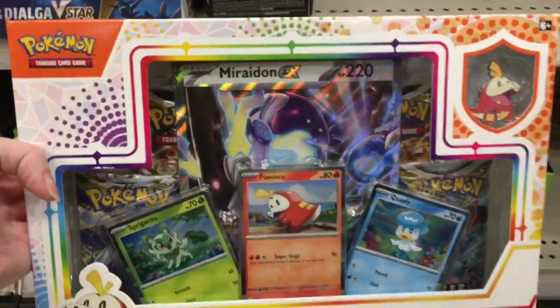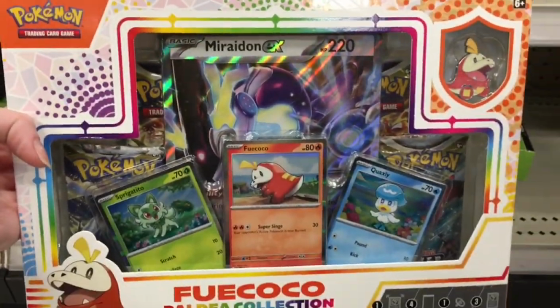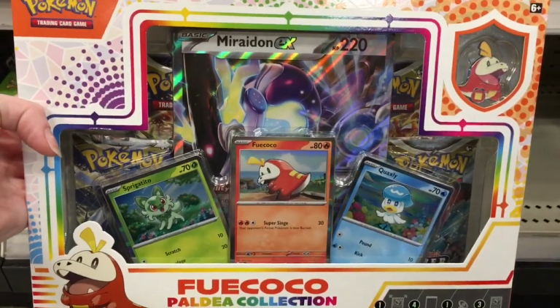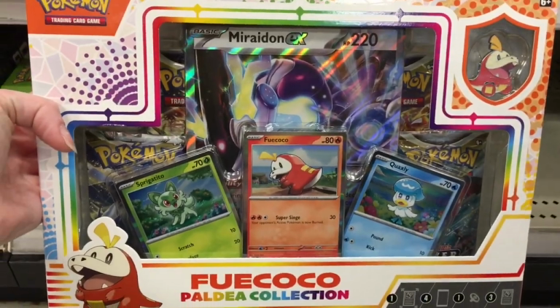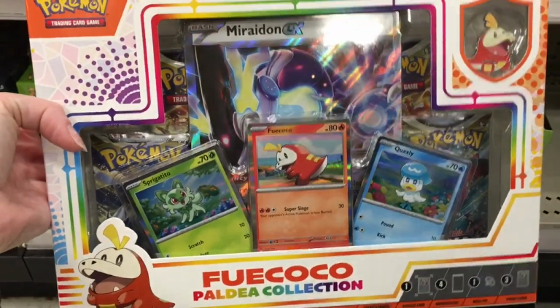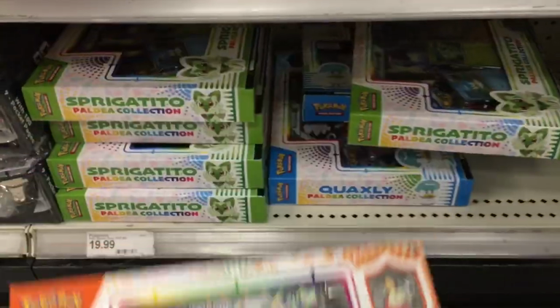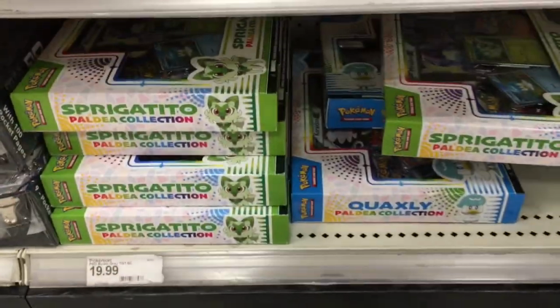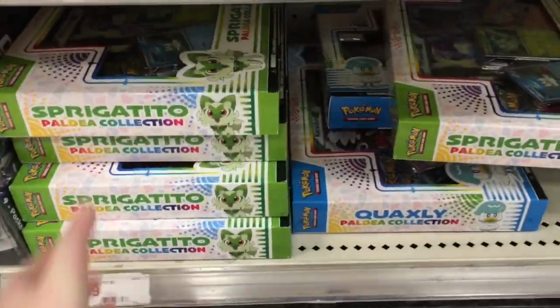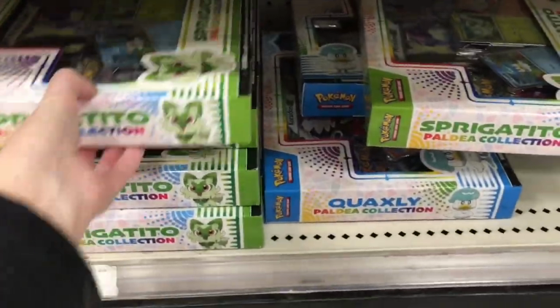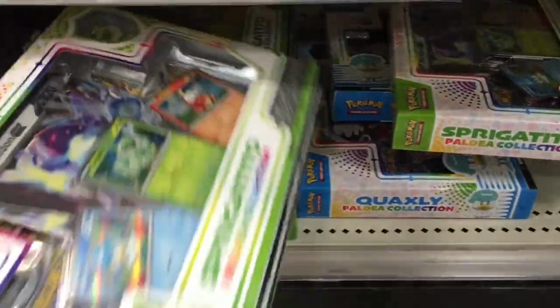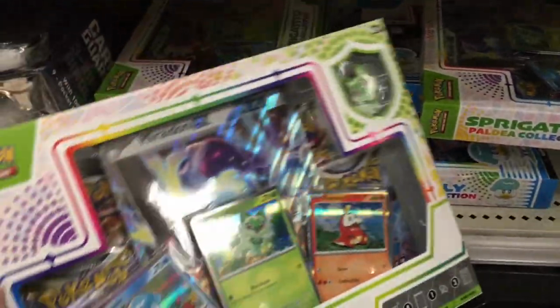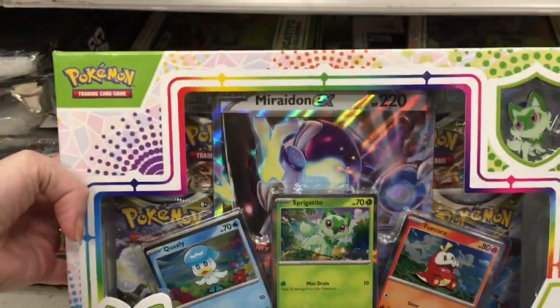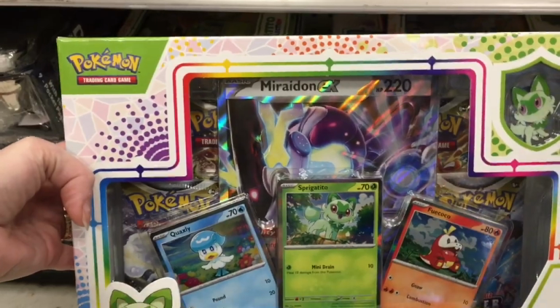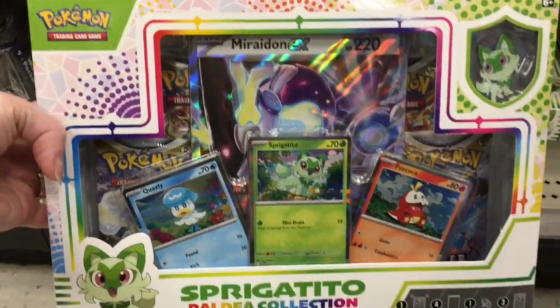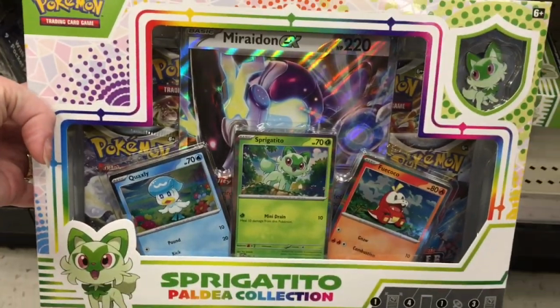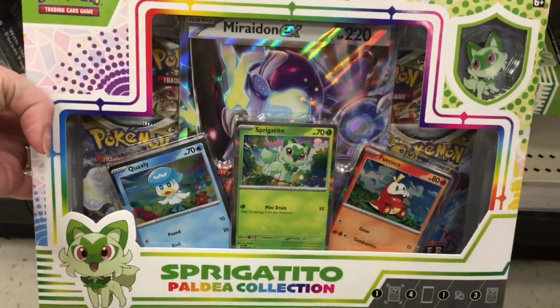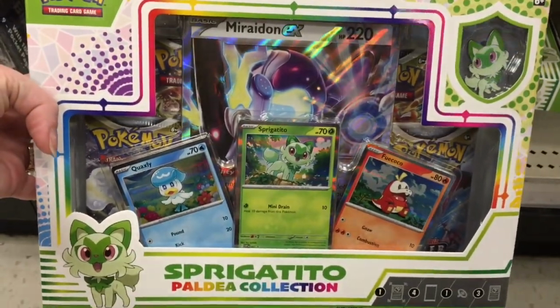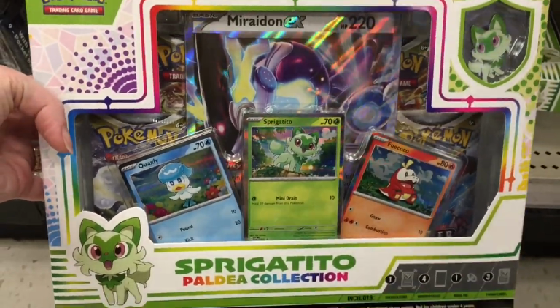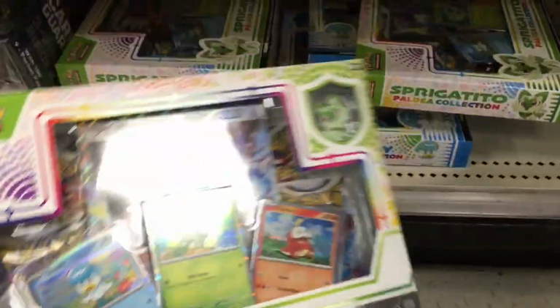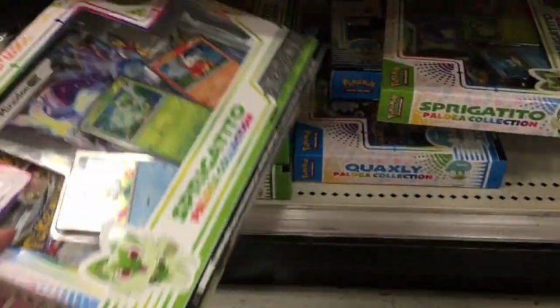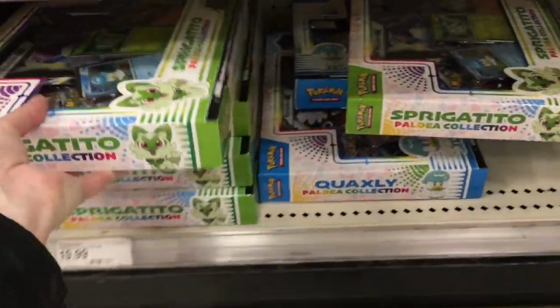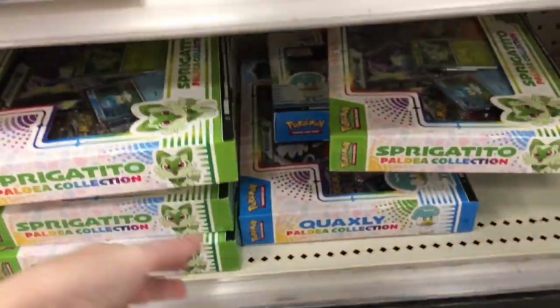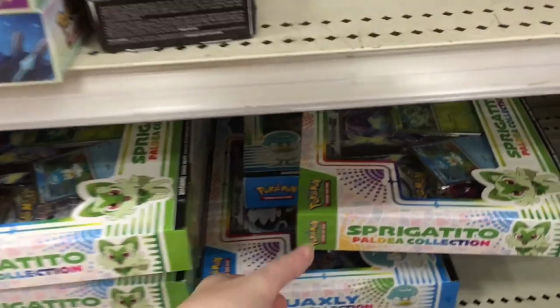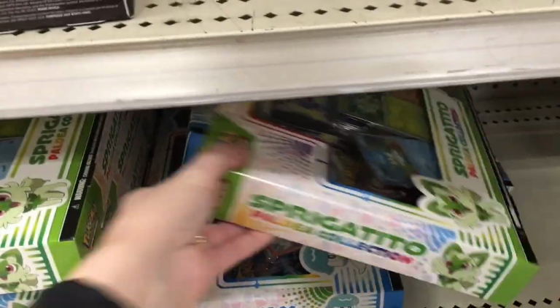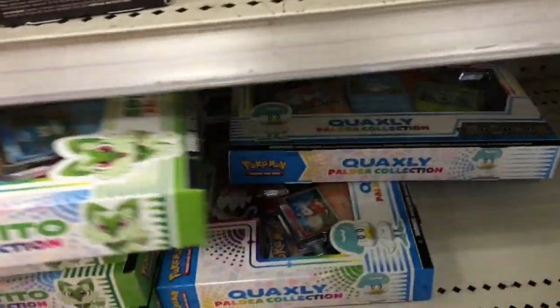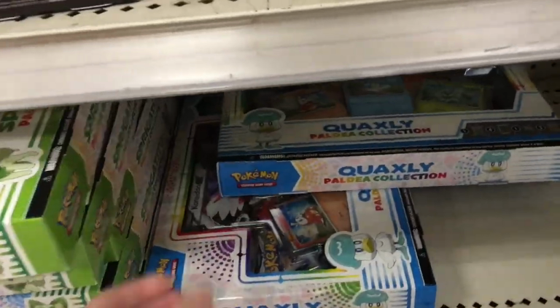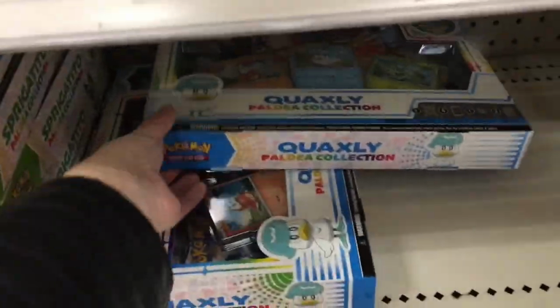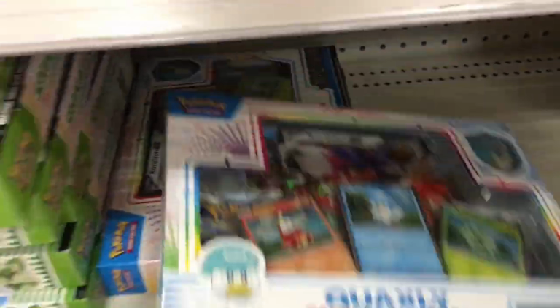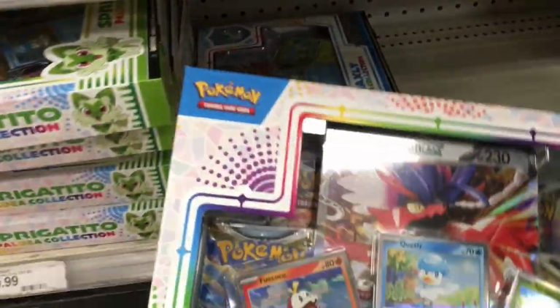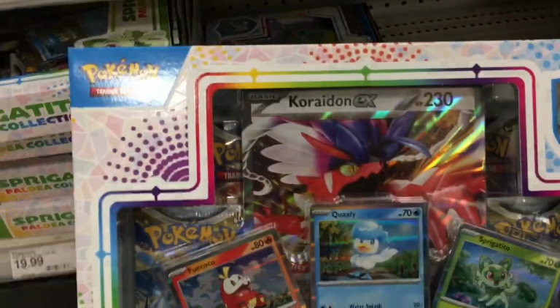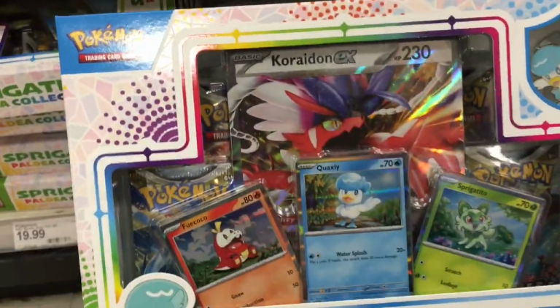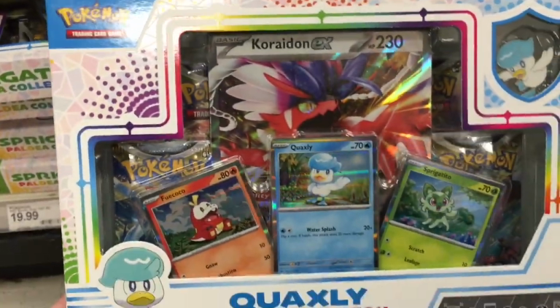And, my goodness, they have the new Paldia collection. I've been looking for these with the new Scarlet Violet starters. They come with the pins, which I love, and then the three promo cards with the silver borders, which Scarlet Violet is changing over to in the American sets.